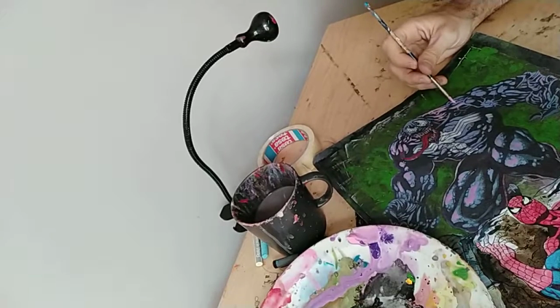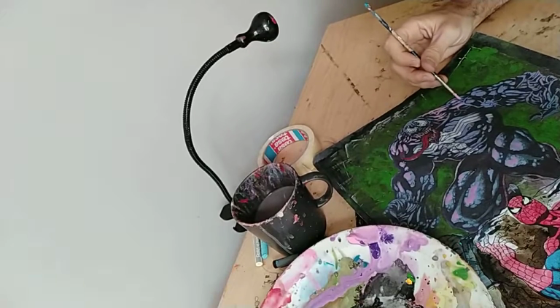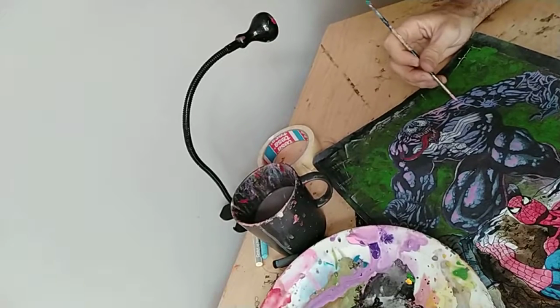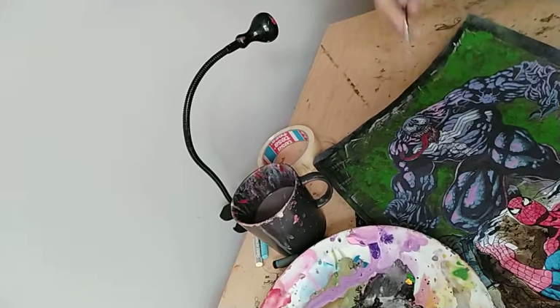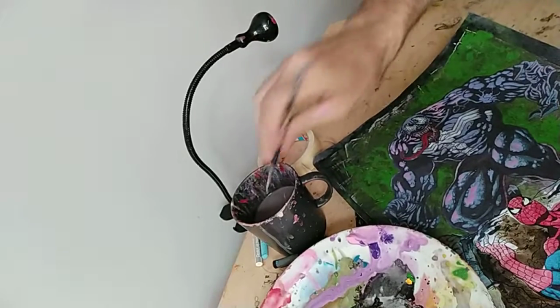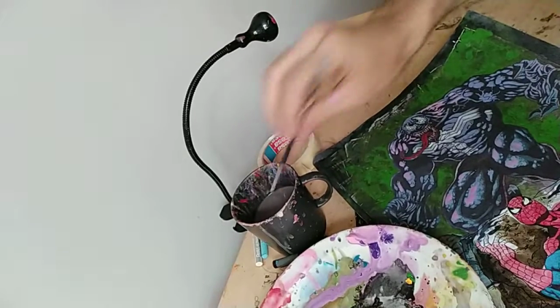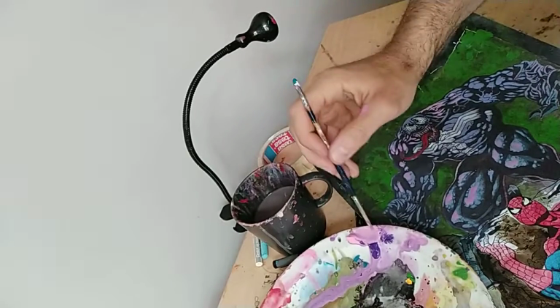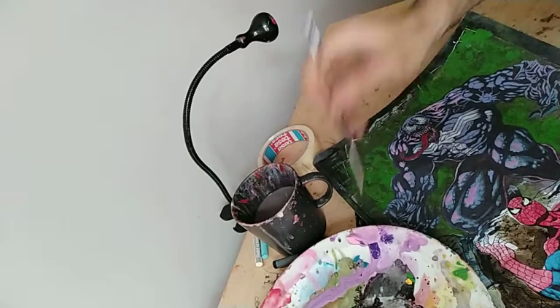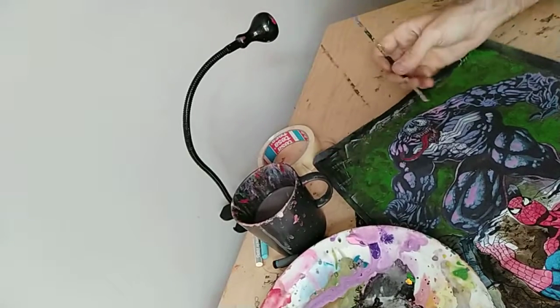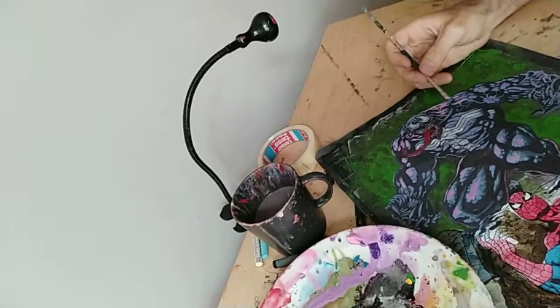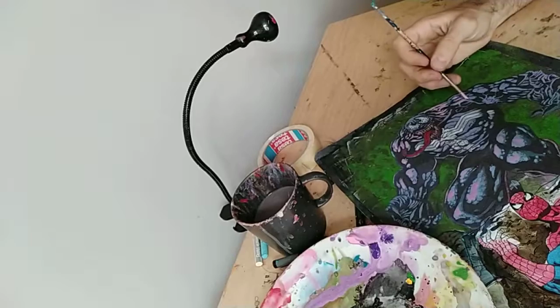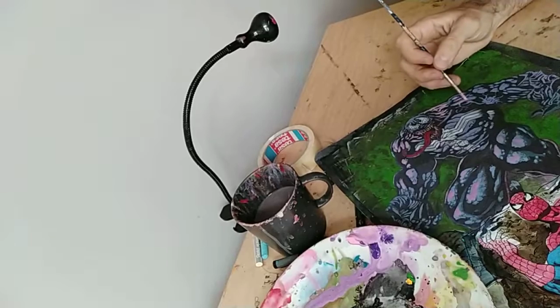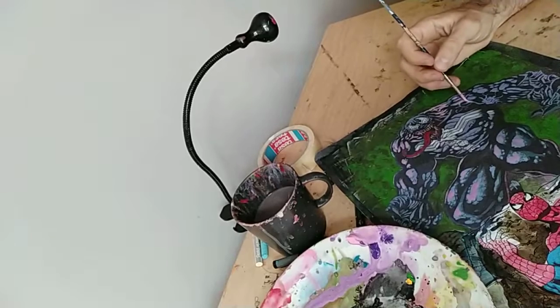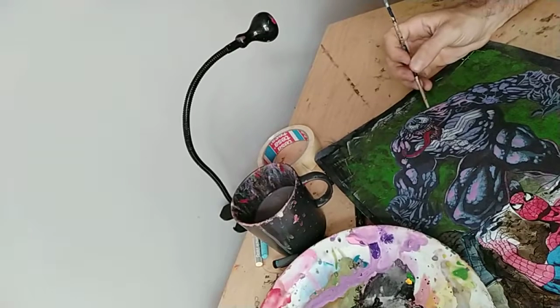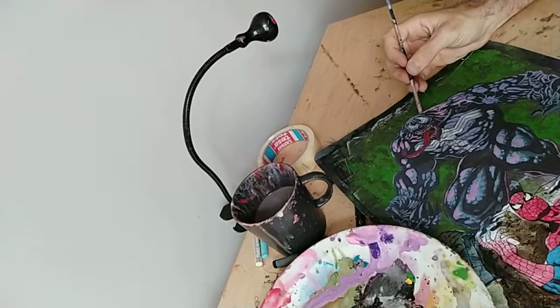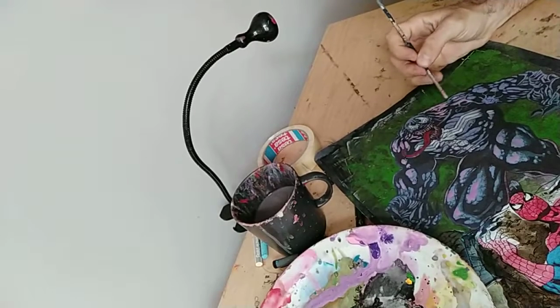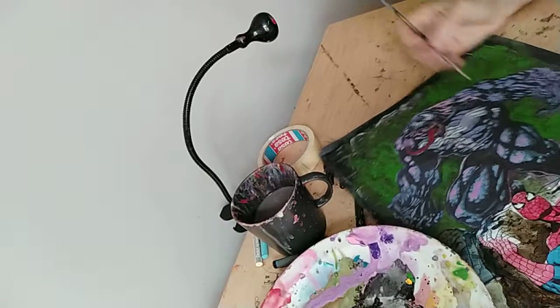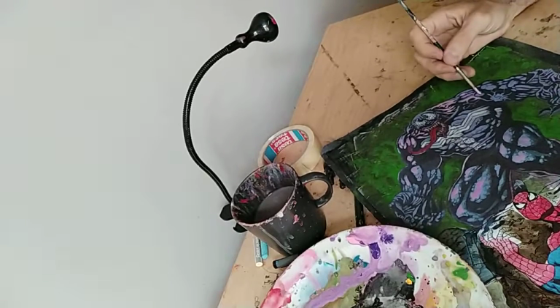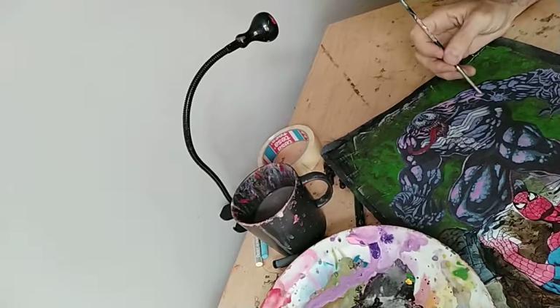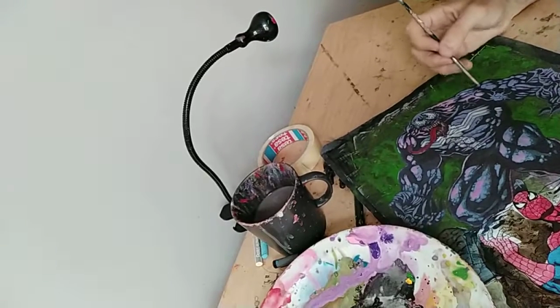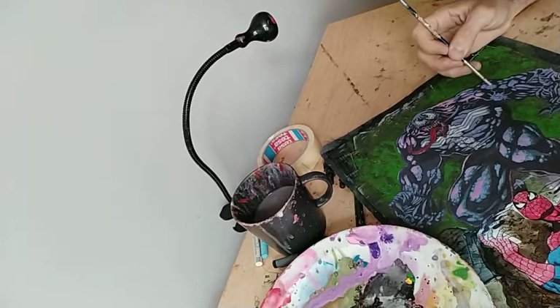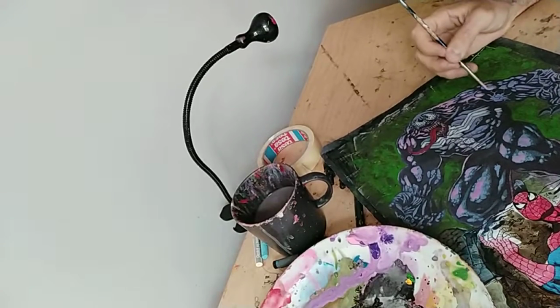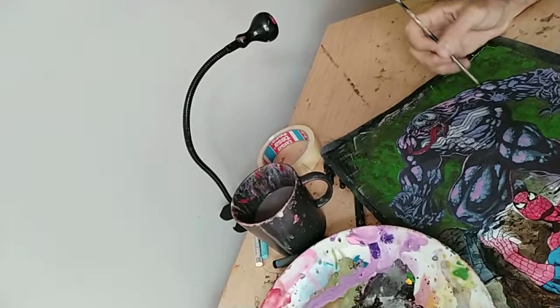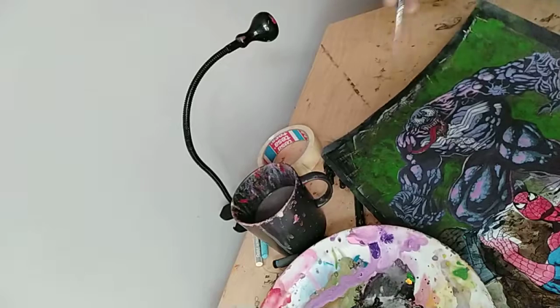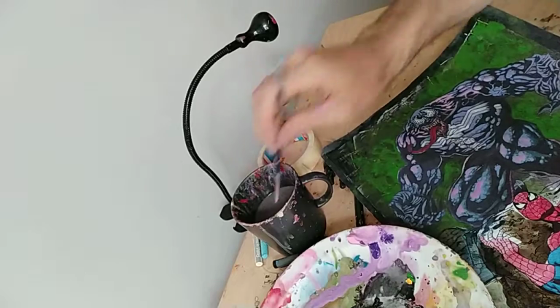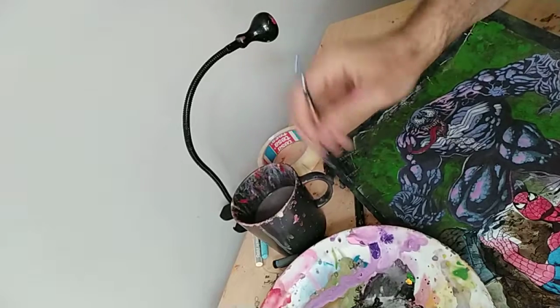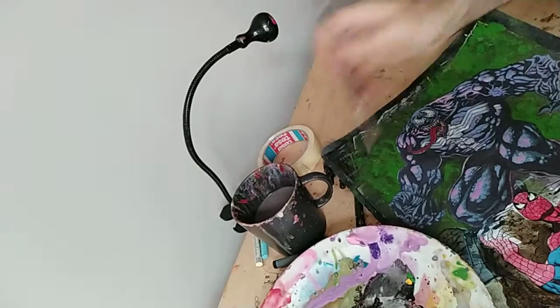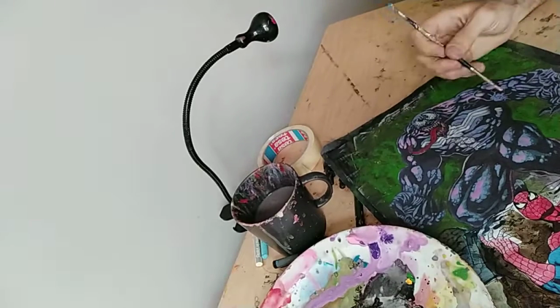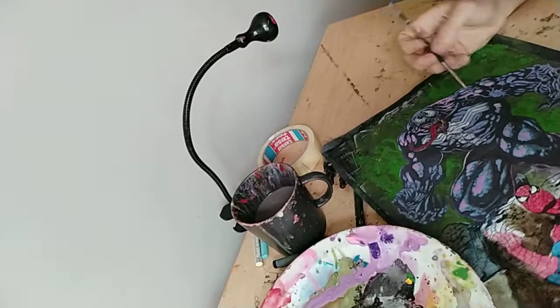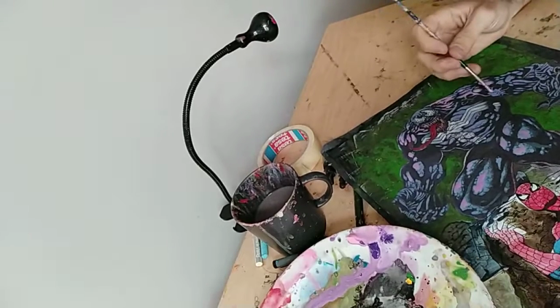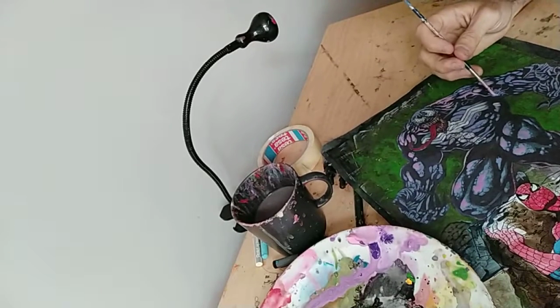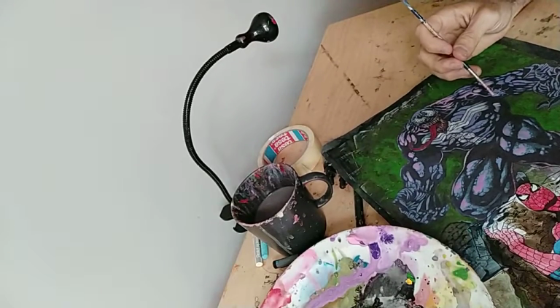I'm going to use — actually now I'm going to put here light white light, you know what I mean. So it's good, you know.